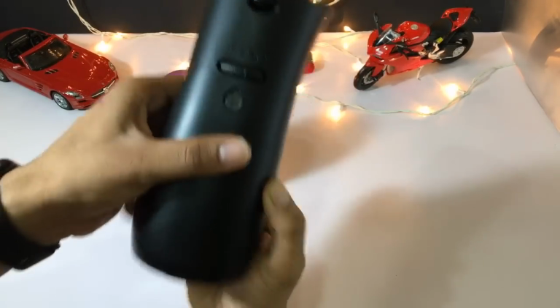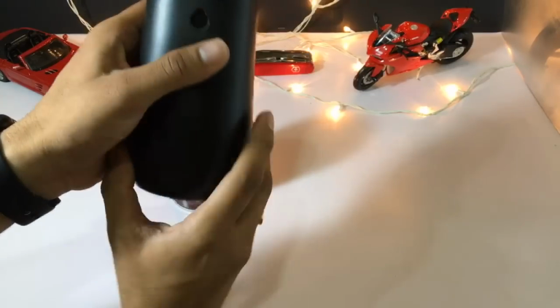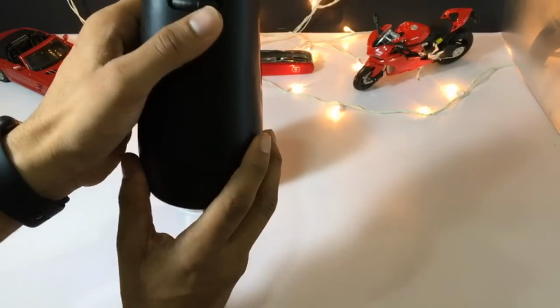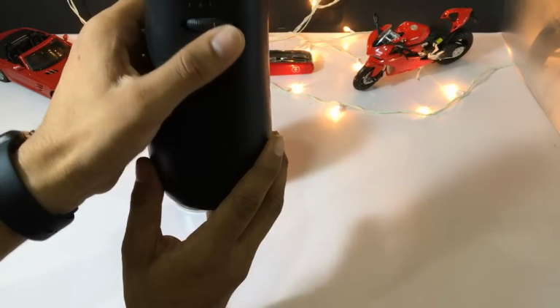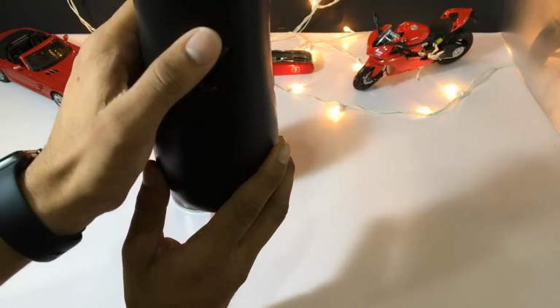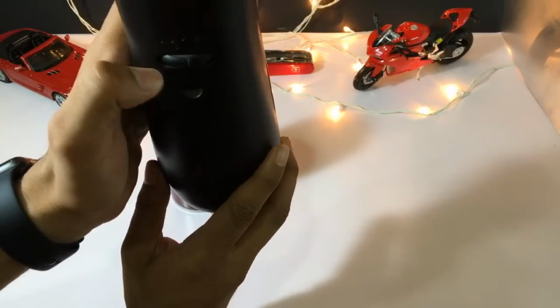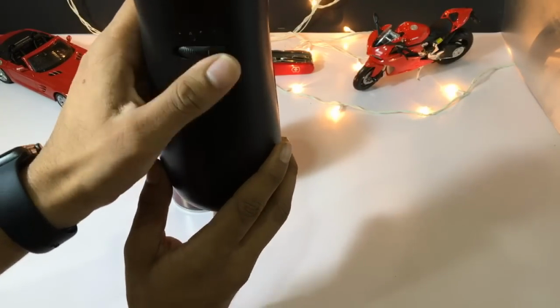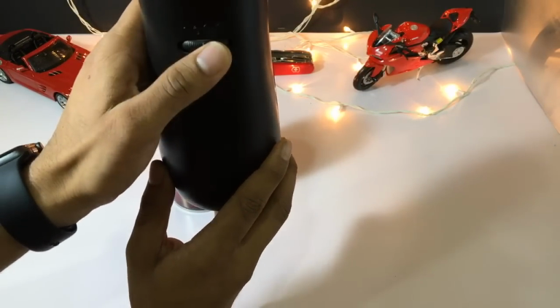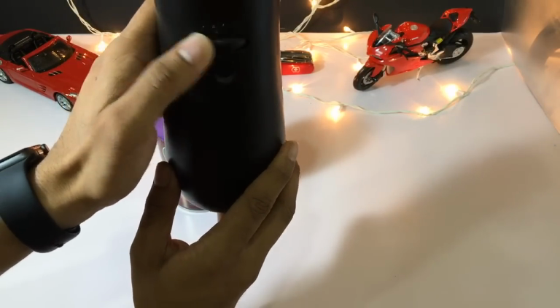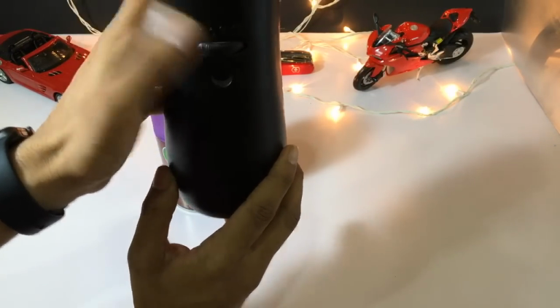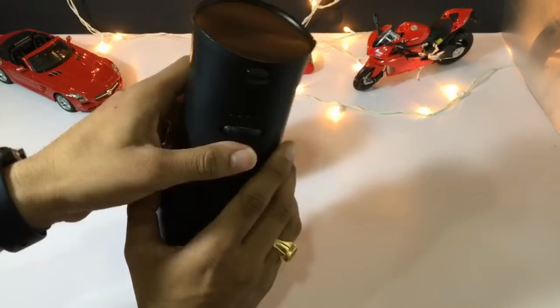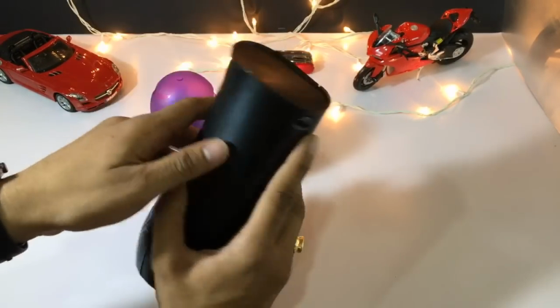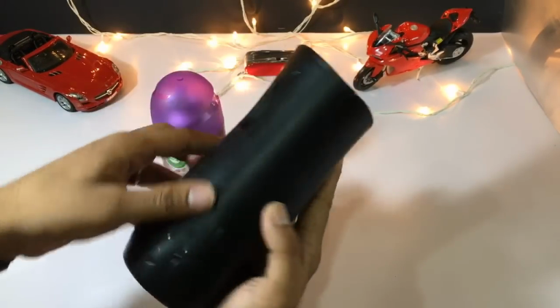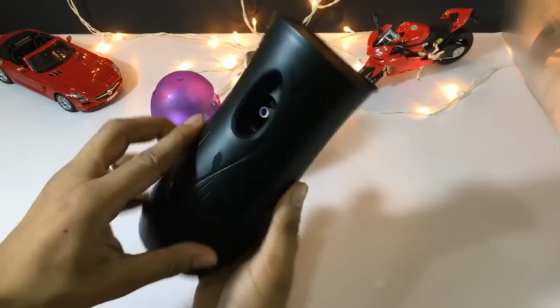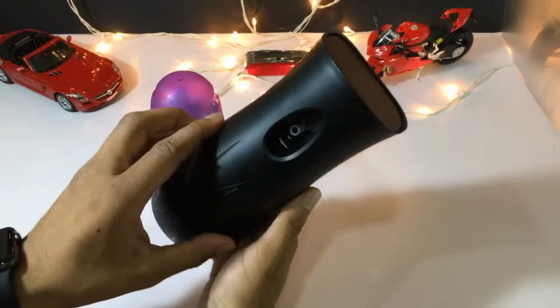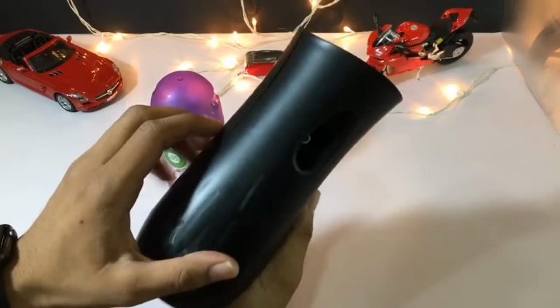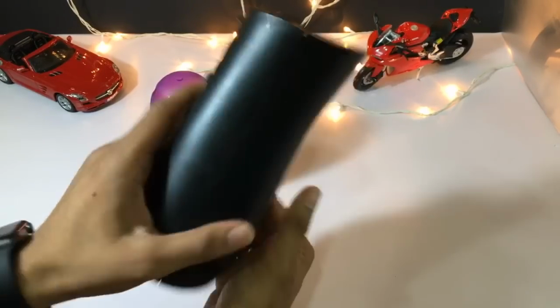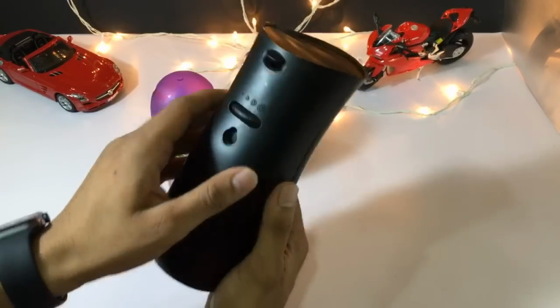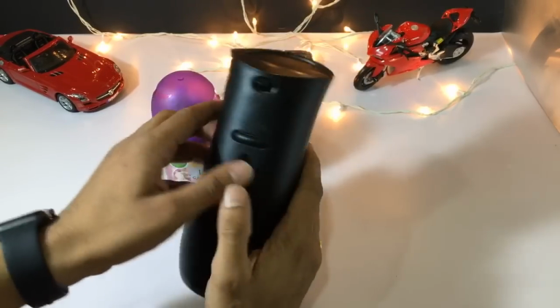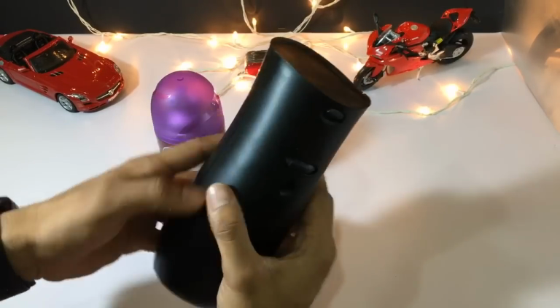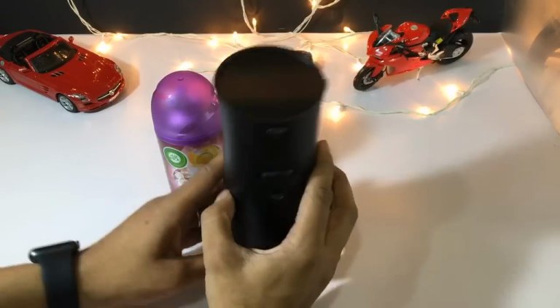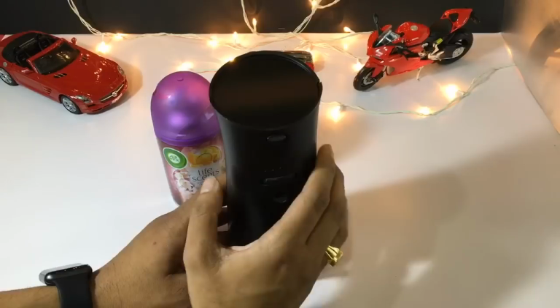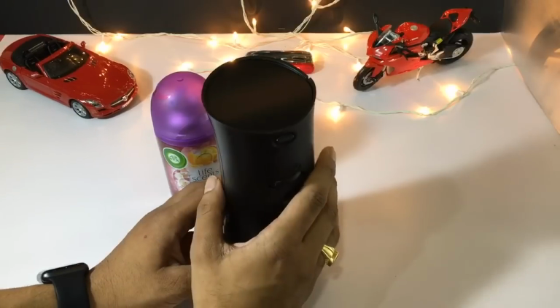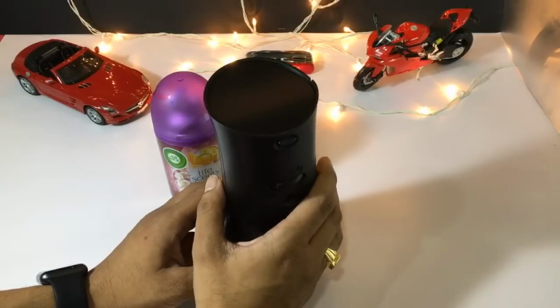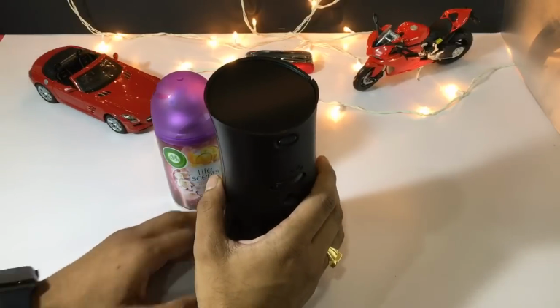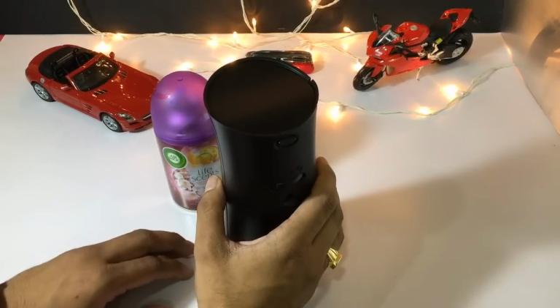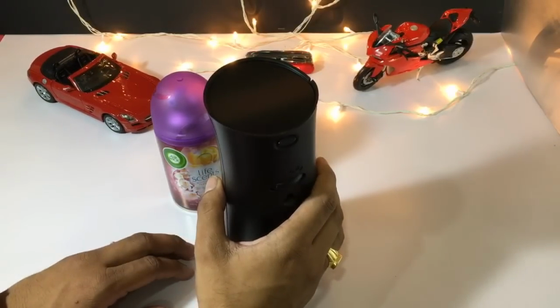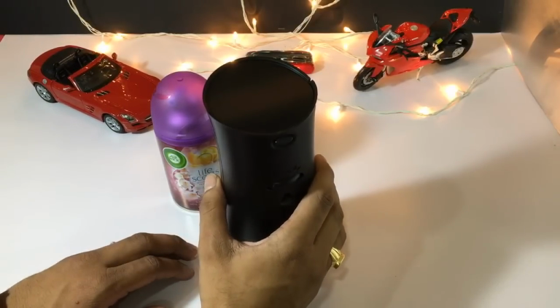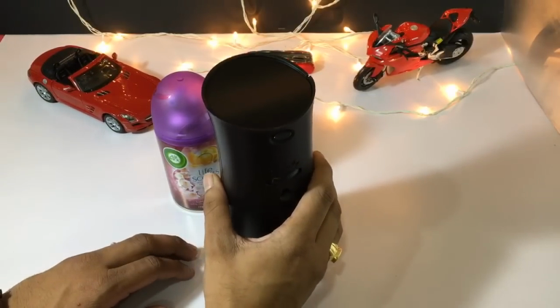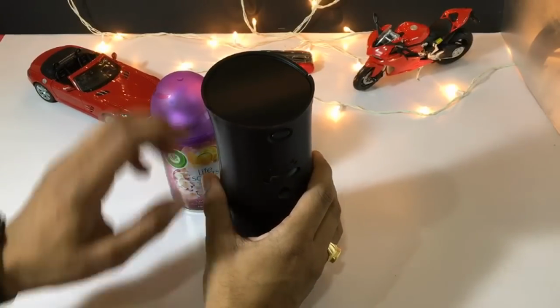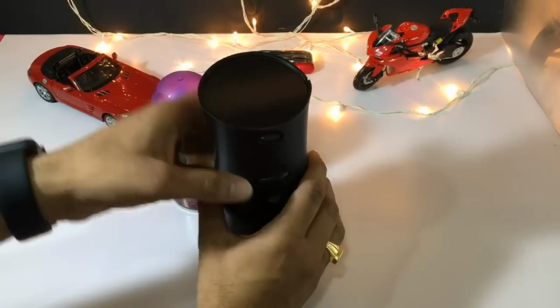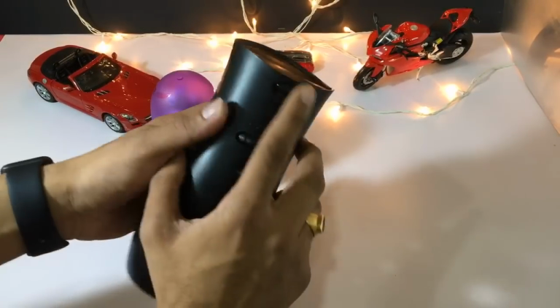It's really easy to install and replace fragrances according to your mood. And about fragrances, each fragrance is really wonderful. It's like having aromatherapy at your table.